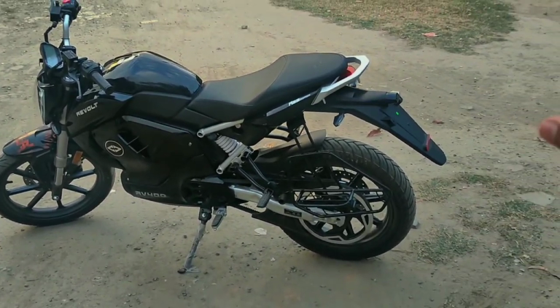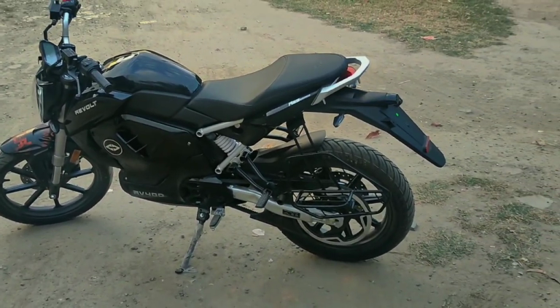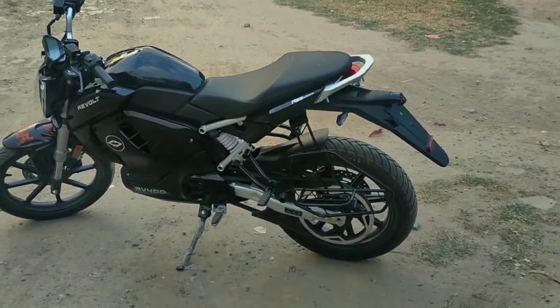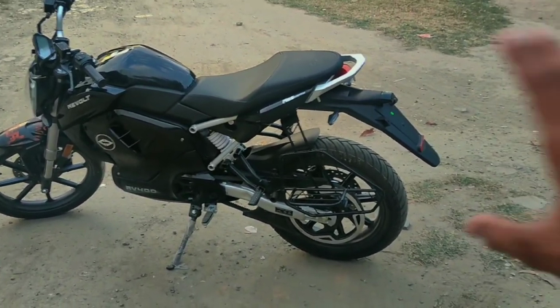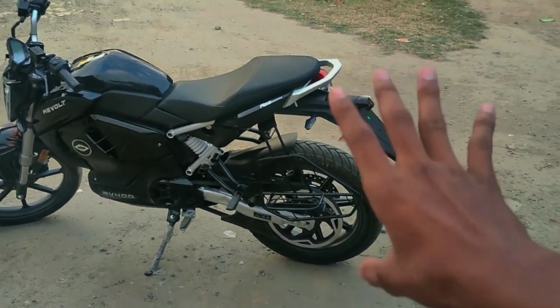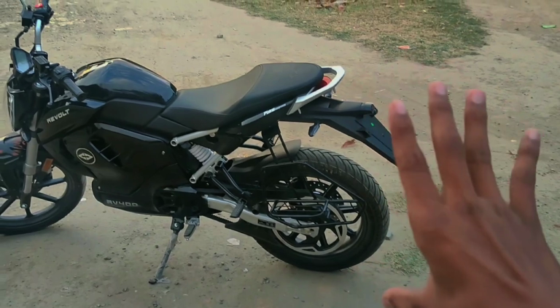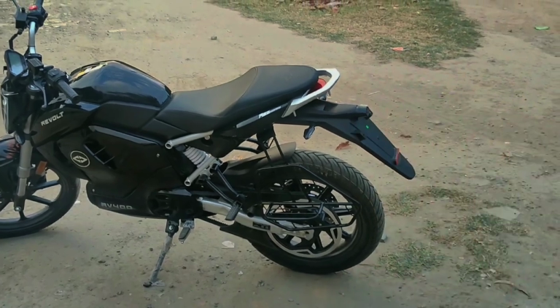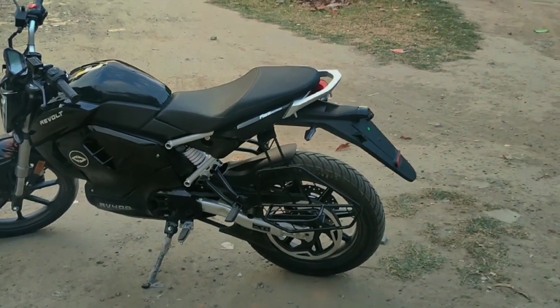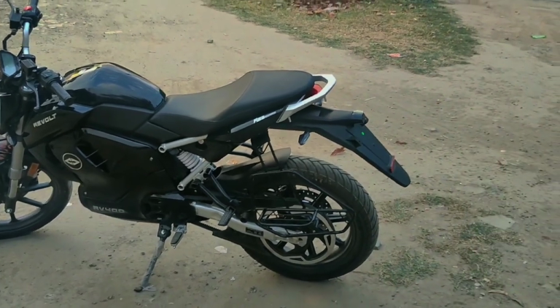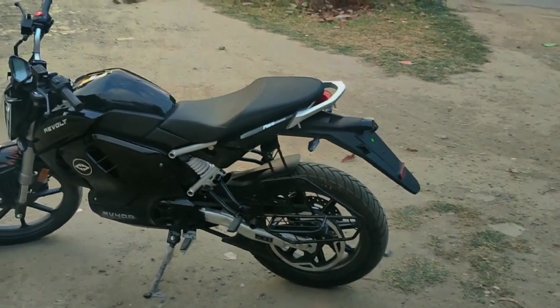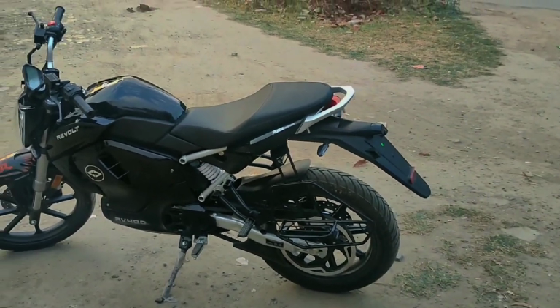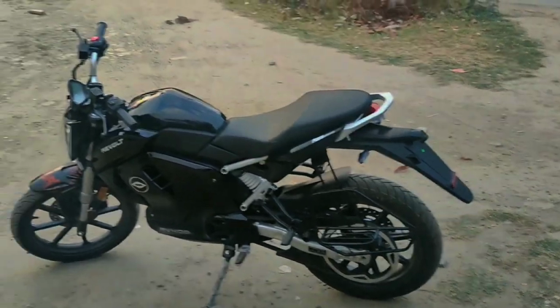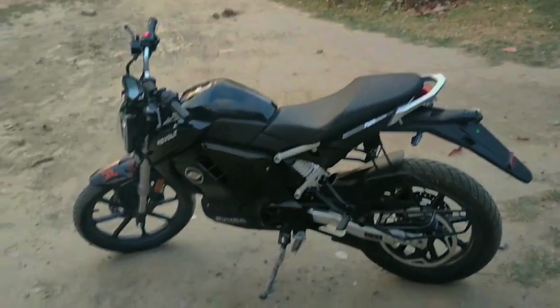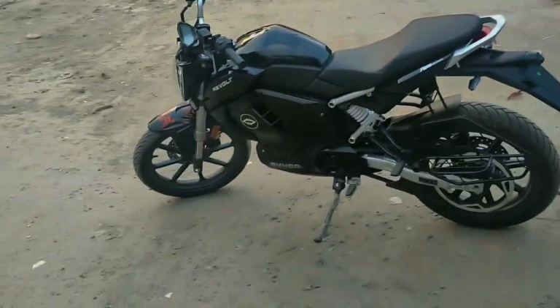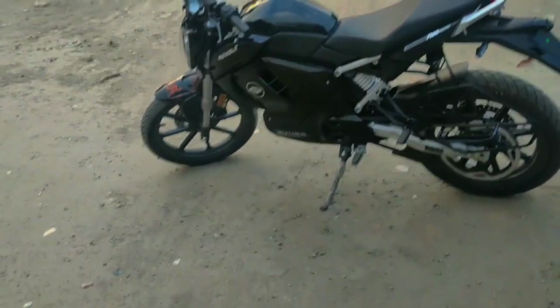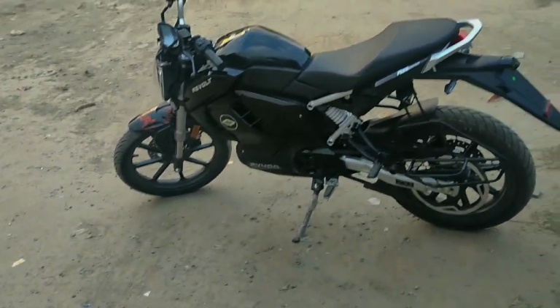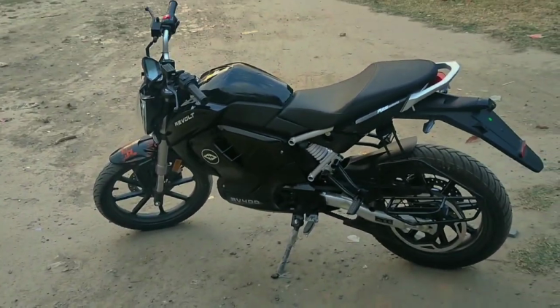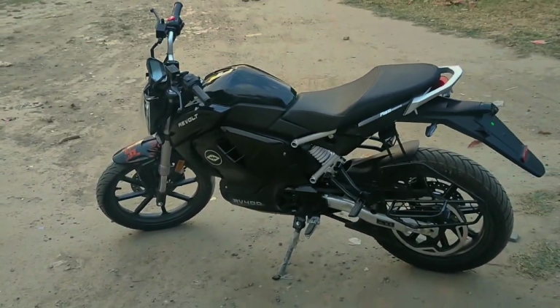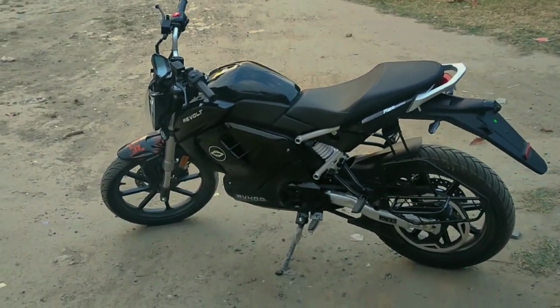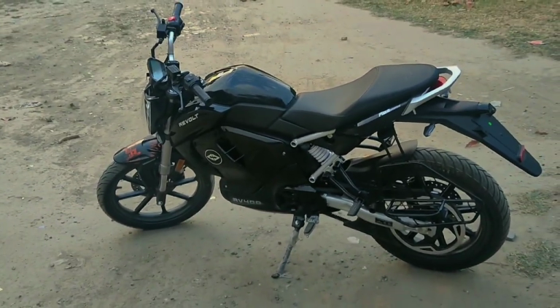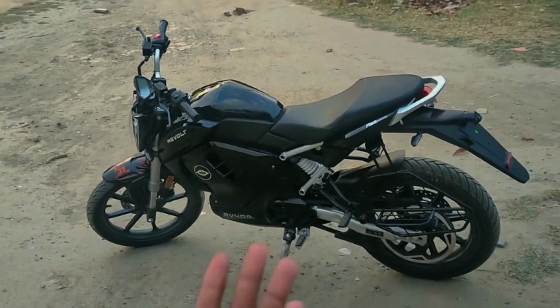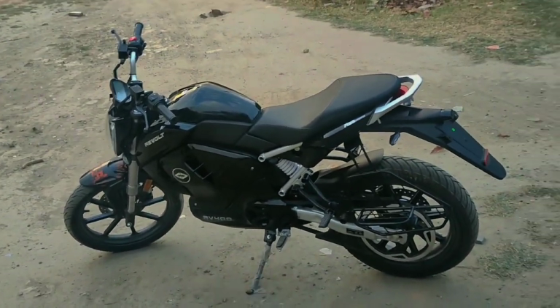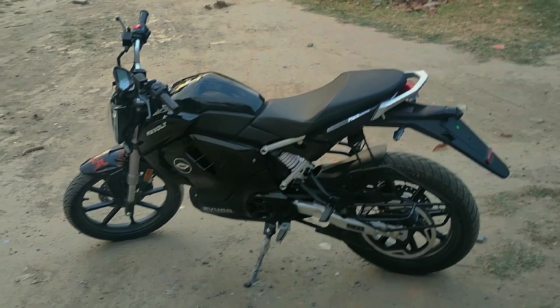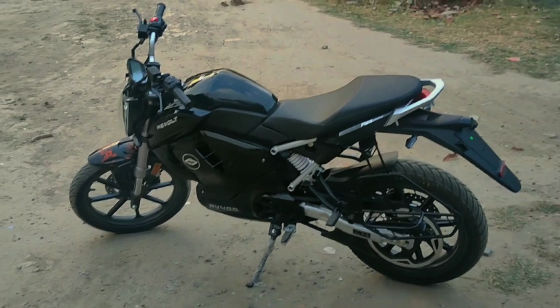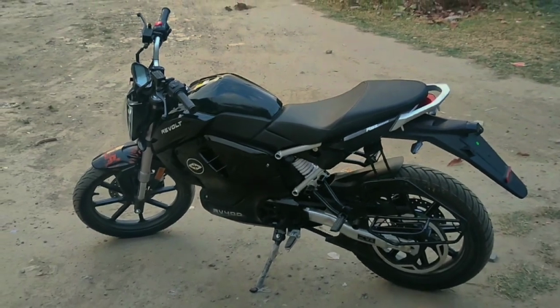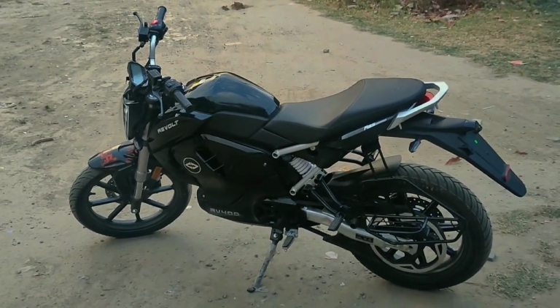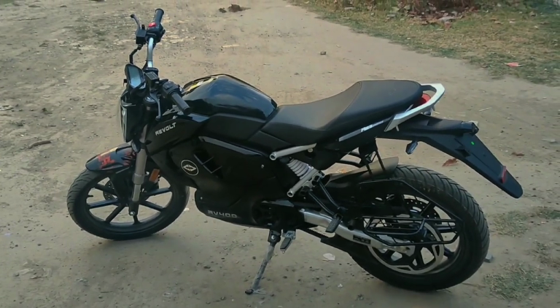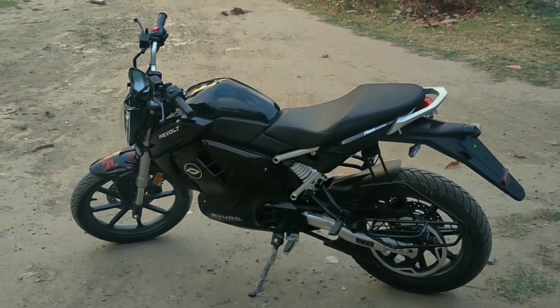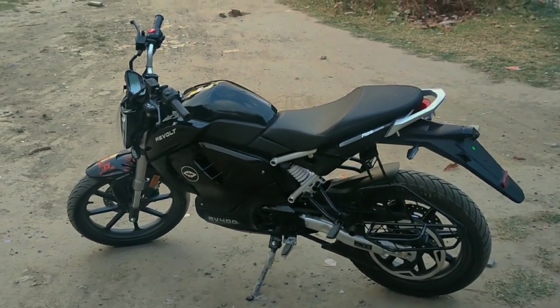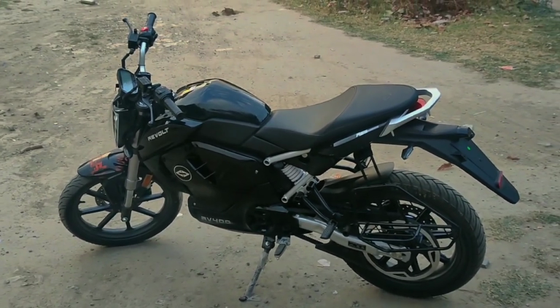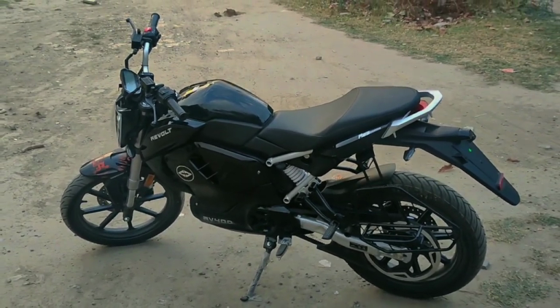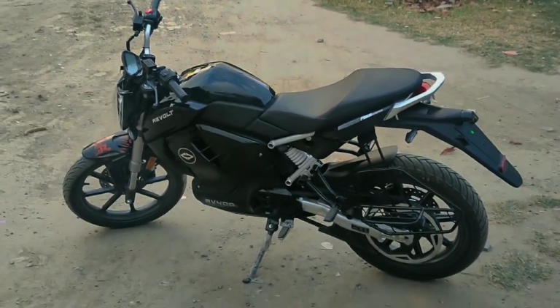So guys, this is the first bike of its kind here. We will see more in our next videos. Enjoy the cinematics.